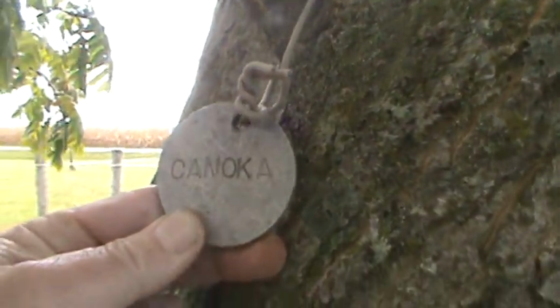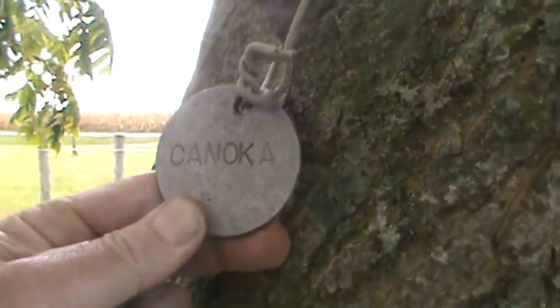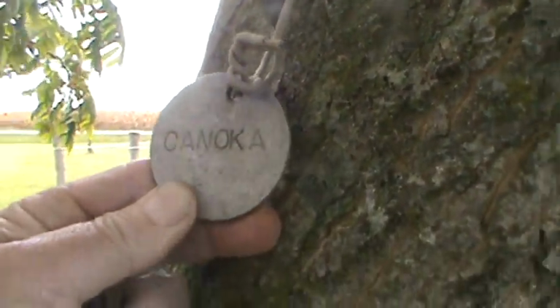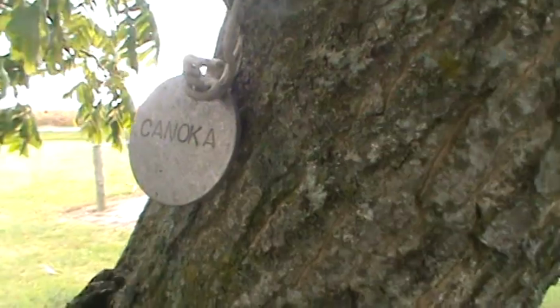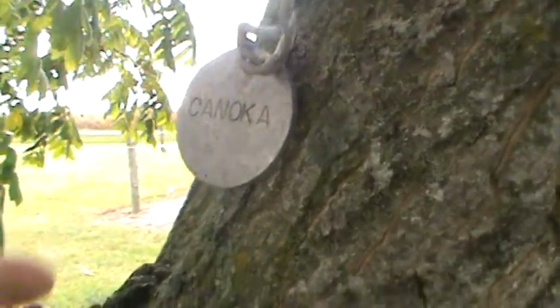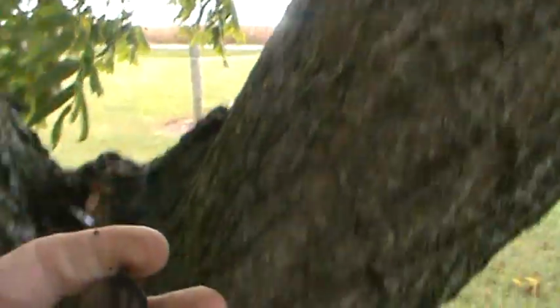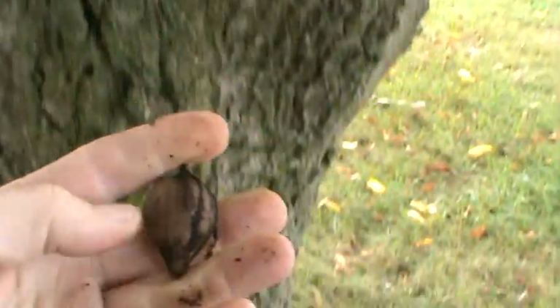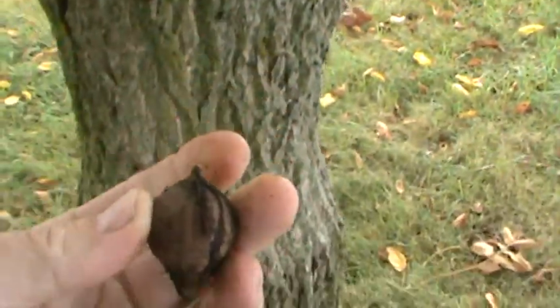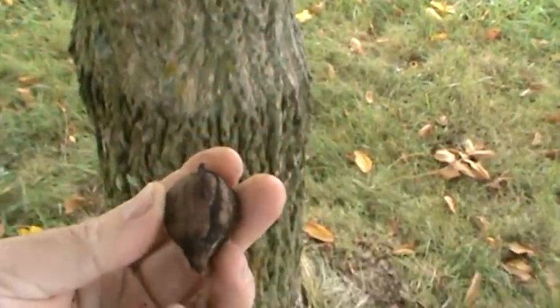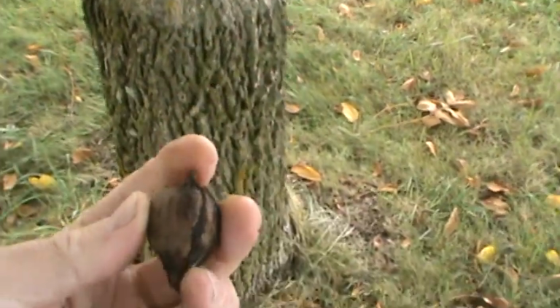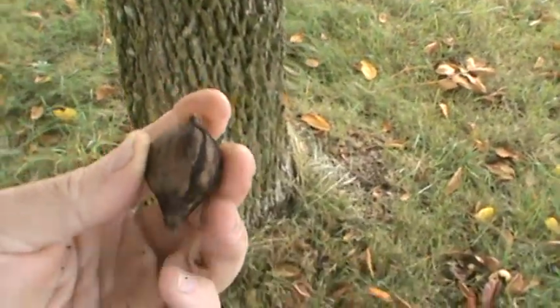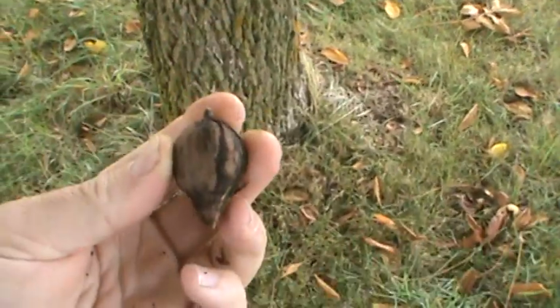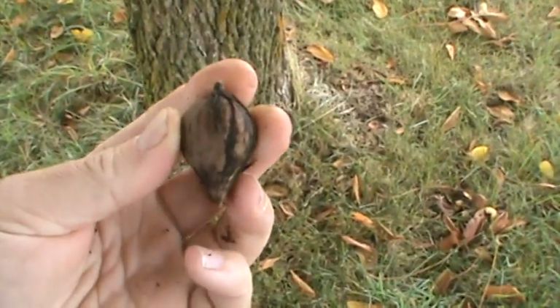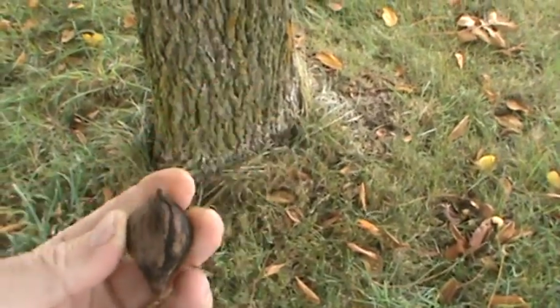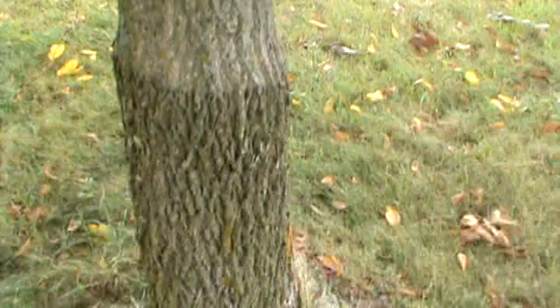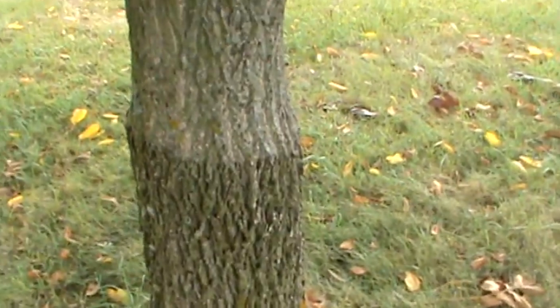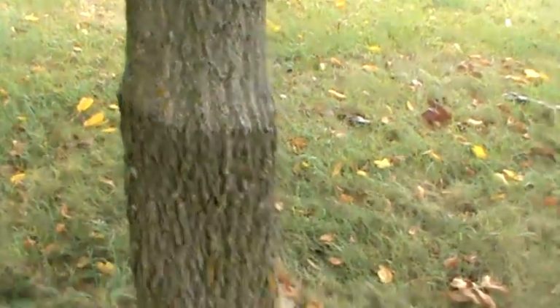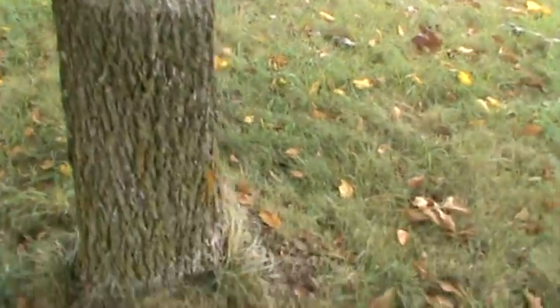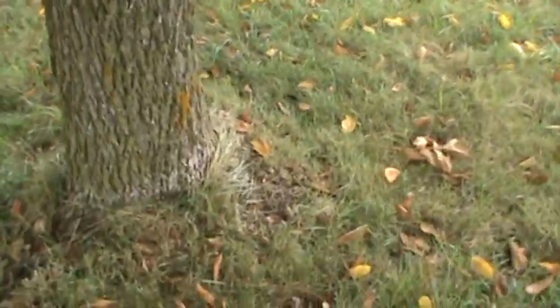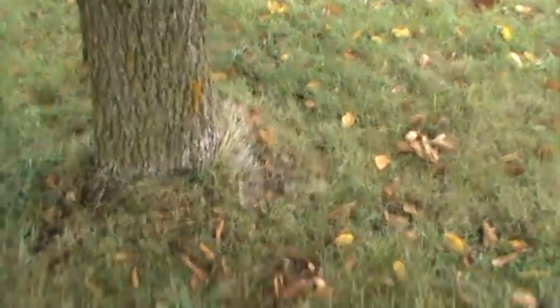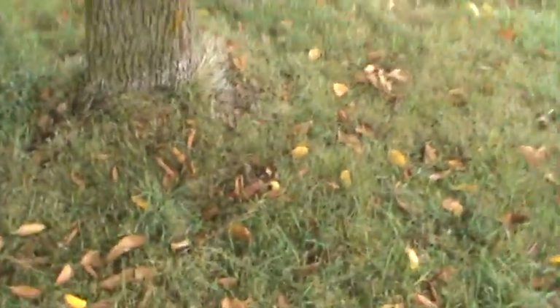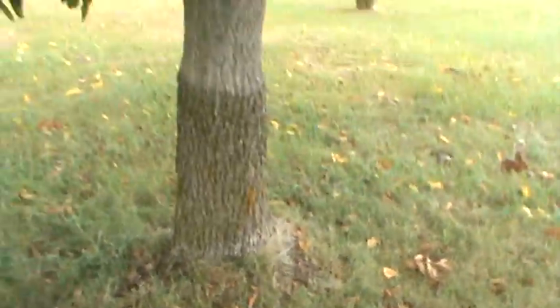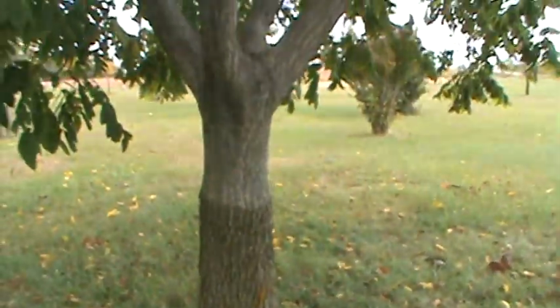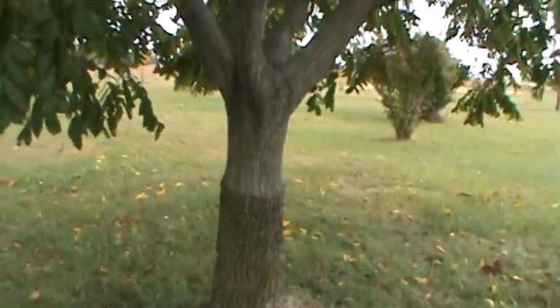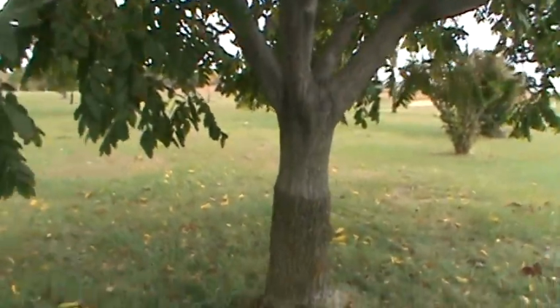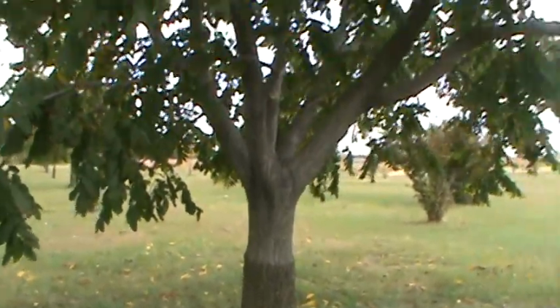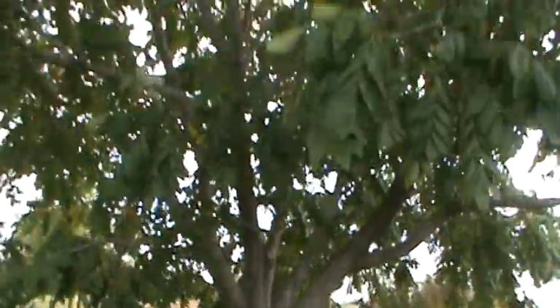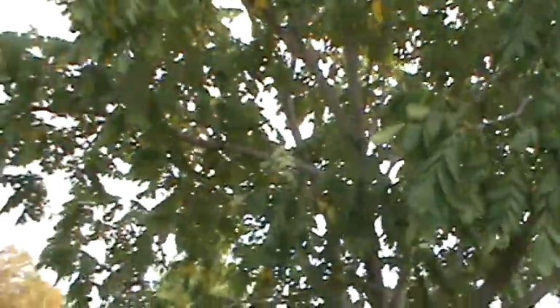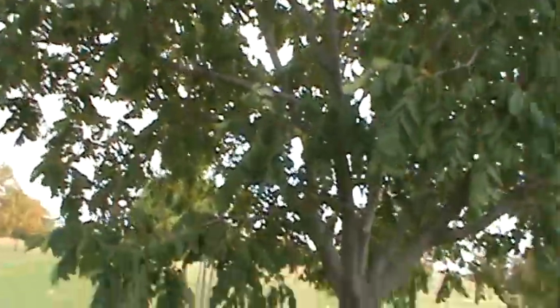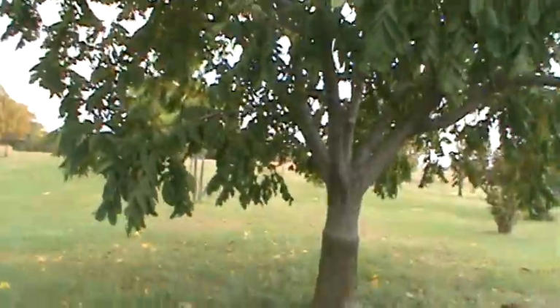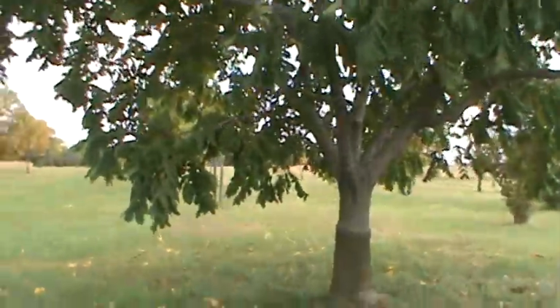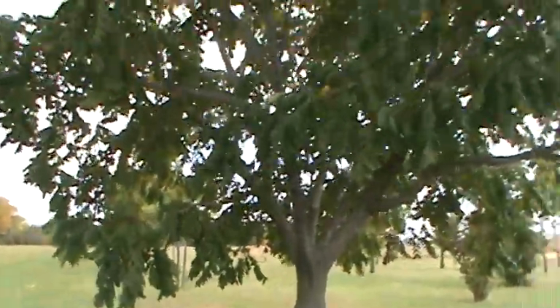This is a Kanoka heartnut. It produces a shell that is more of a teardrop shape, and you can see the graft line on it. This is a nice big heartnut tree — you can see how fast they grow.